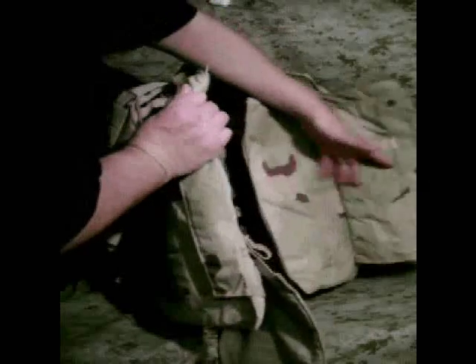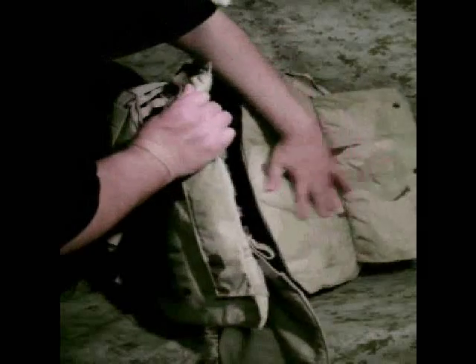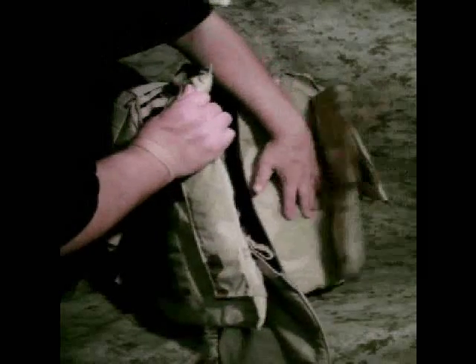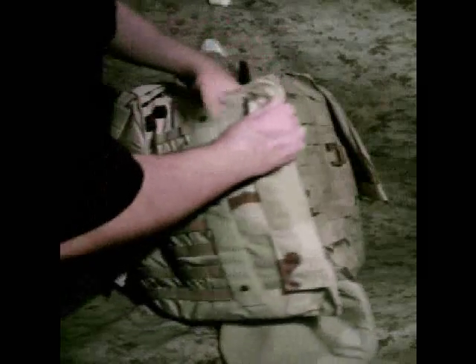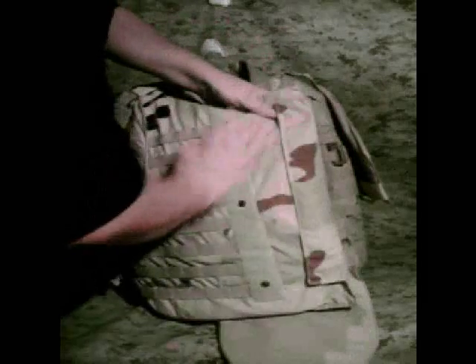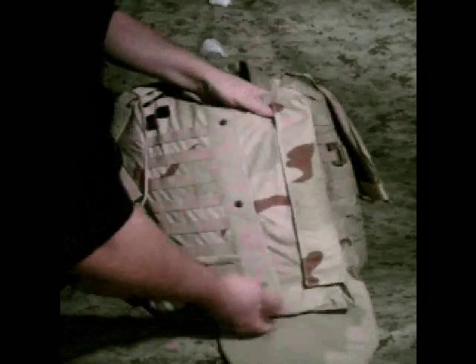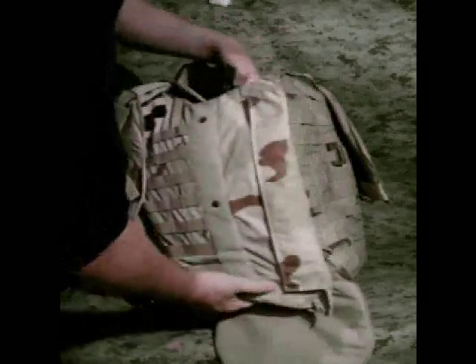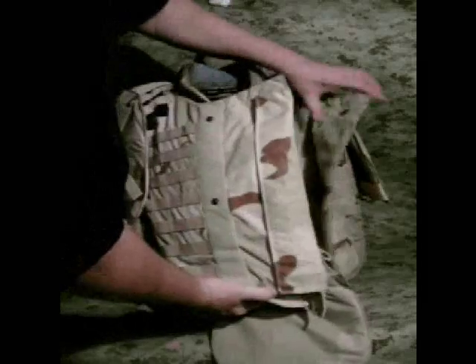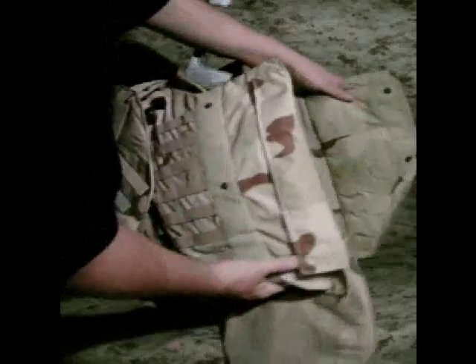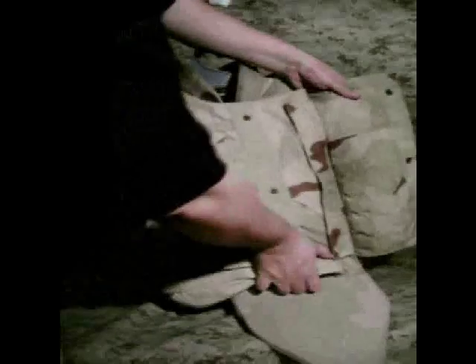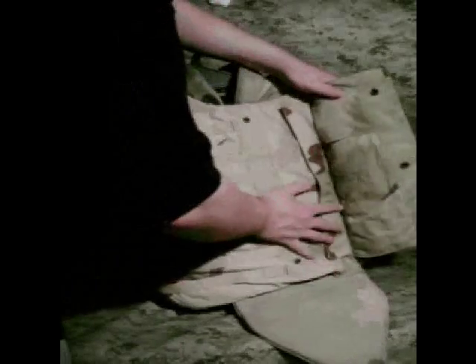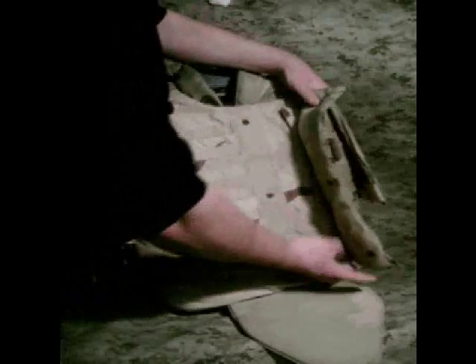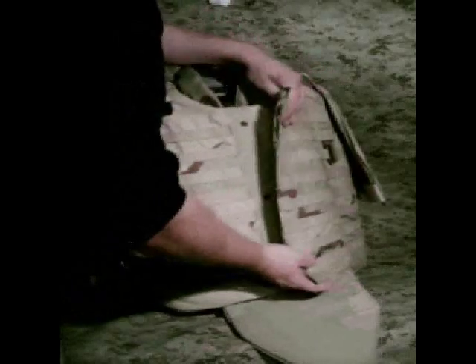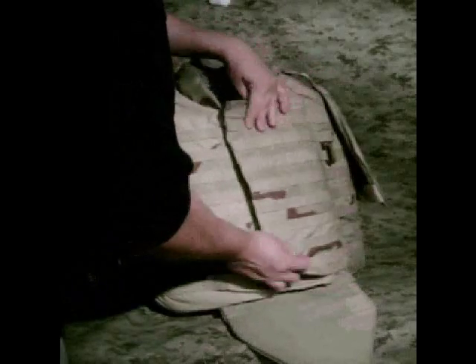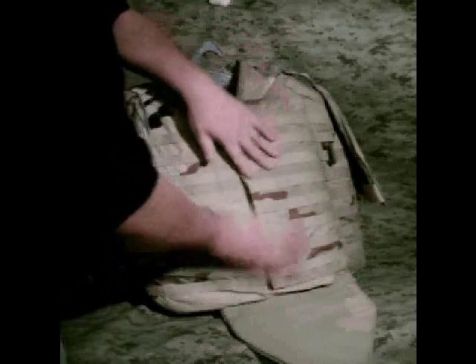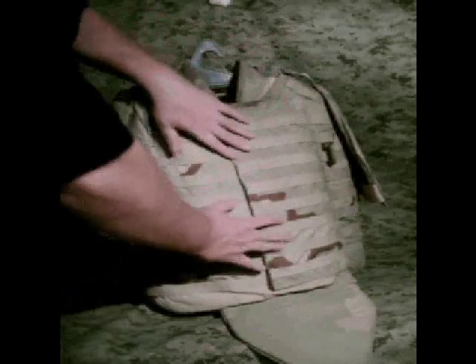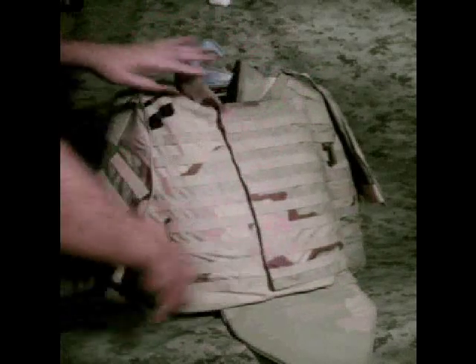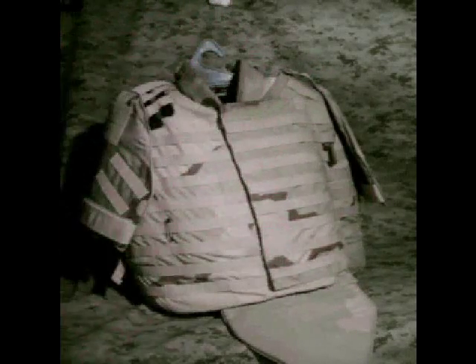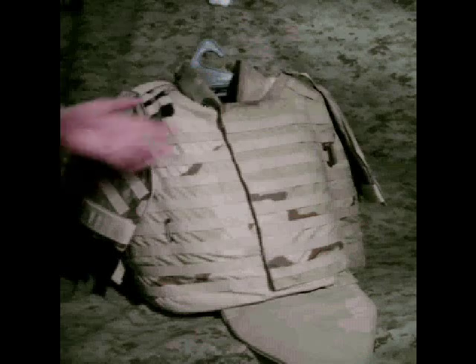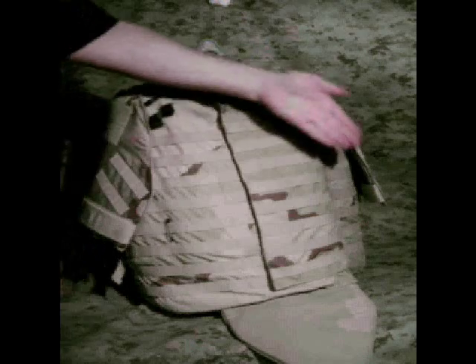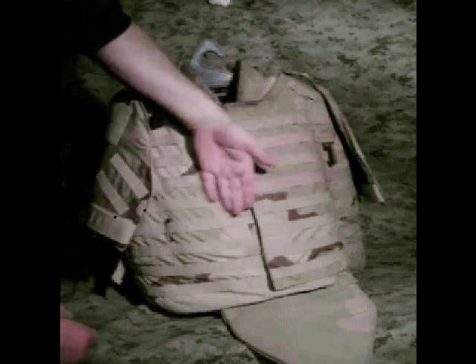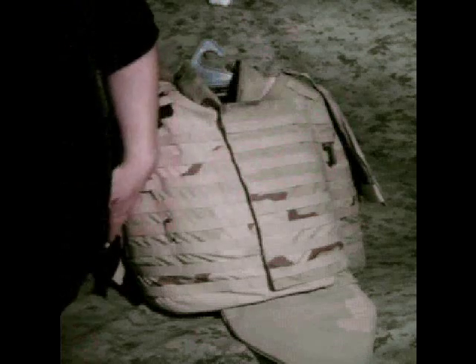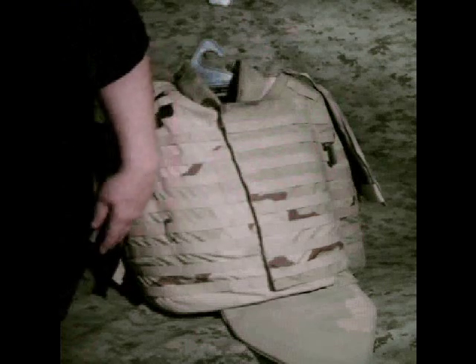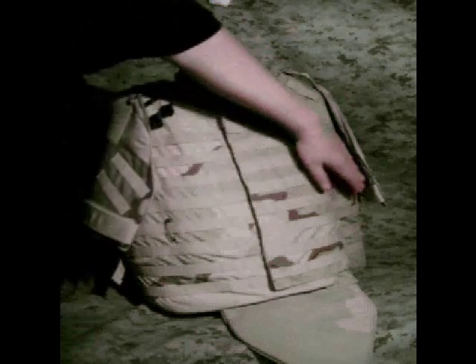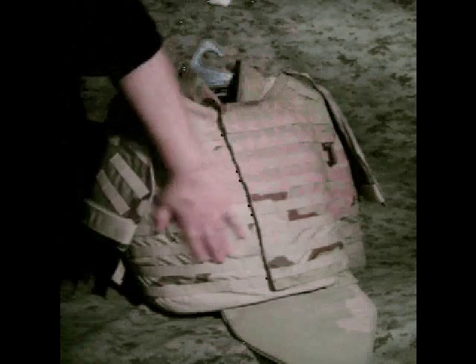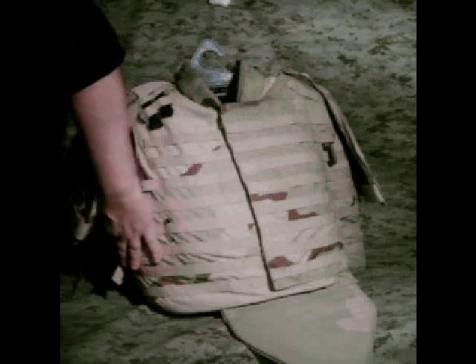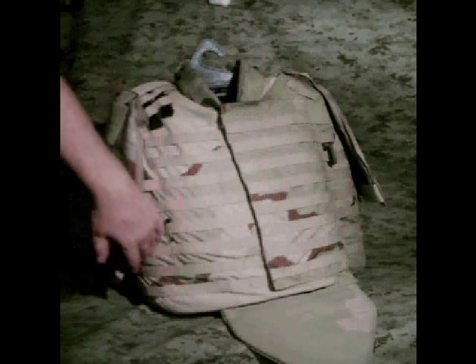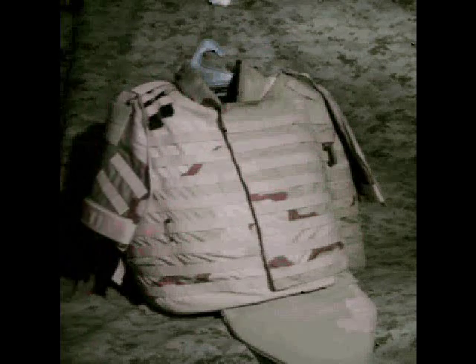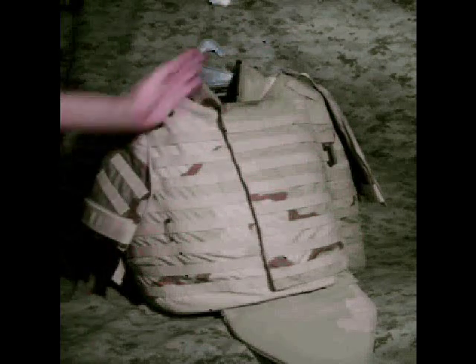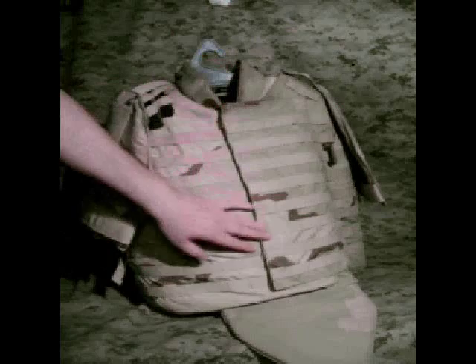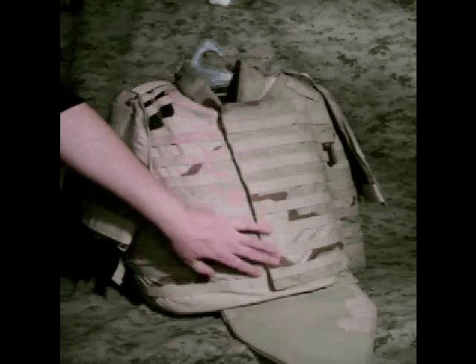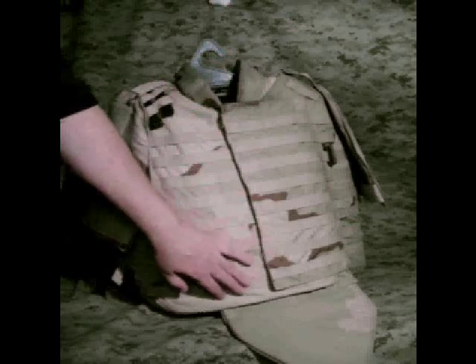This is soft armor — soft armor with a plate in front. Once you Velcro both sides together, they stay together and you've got a continuous soft body armor panel, even though there is a split down the middle.